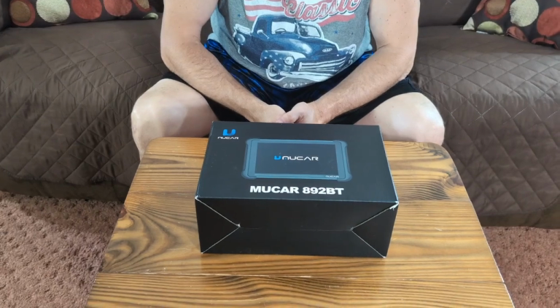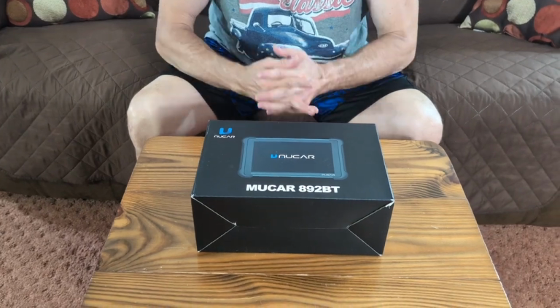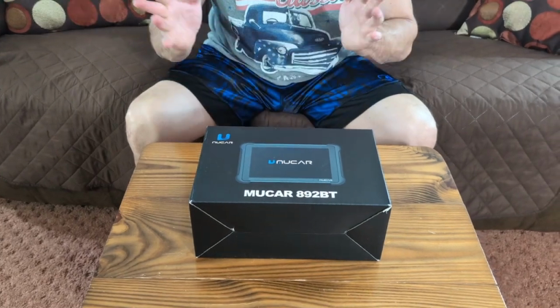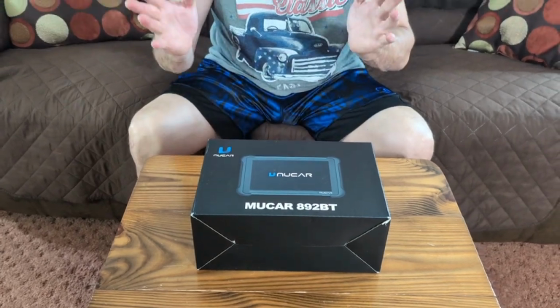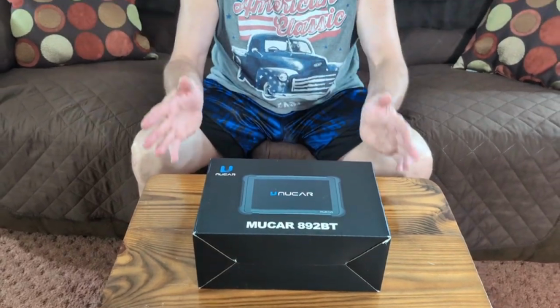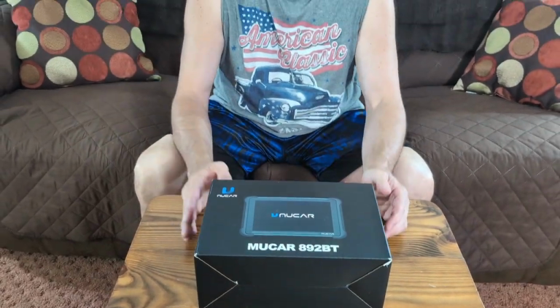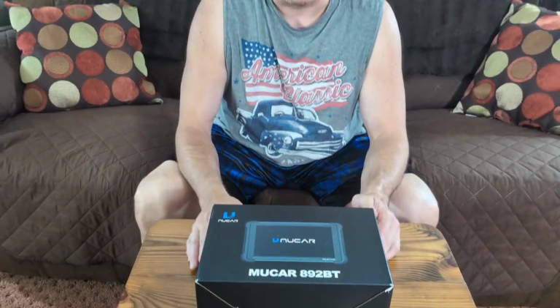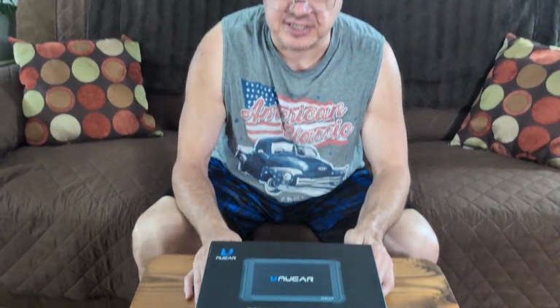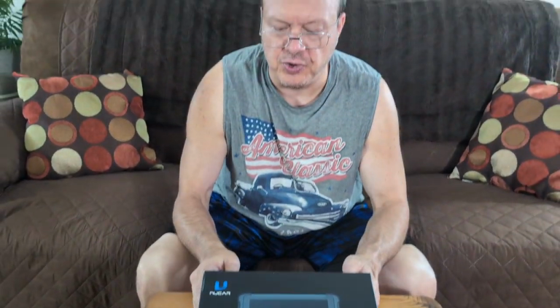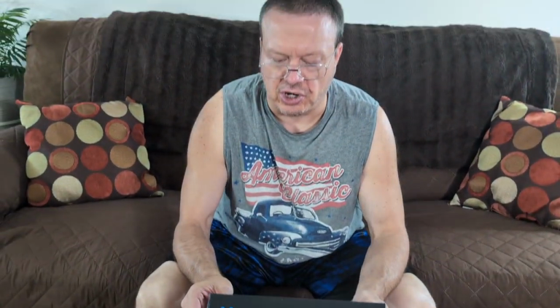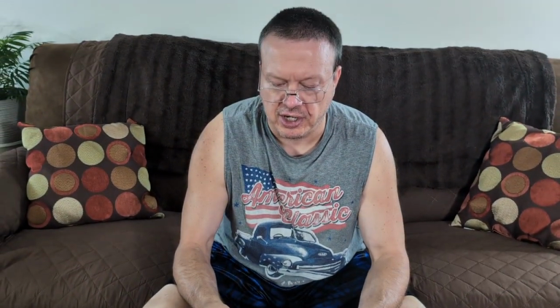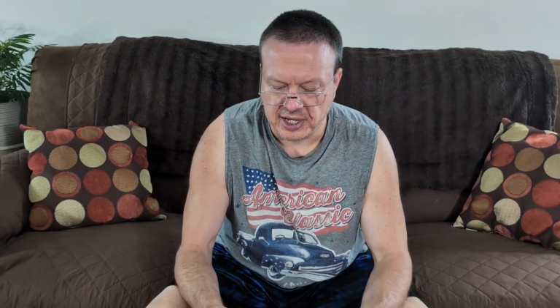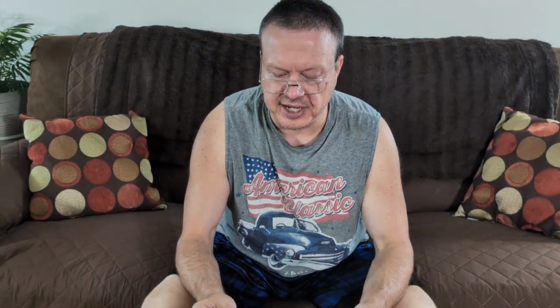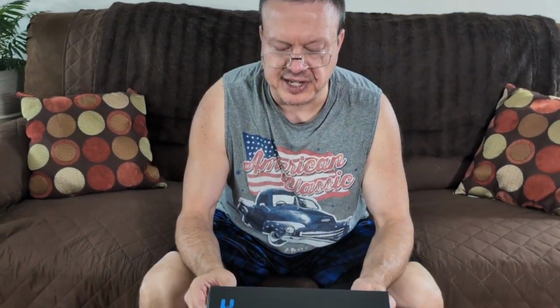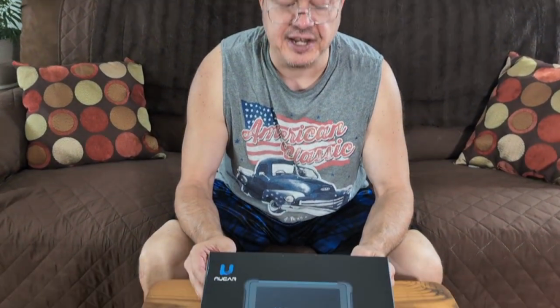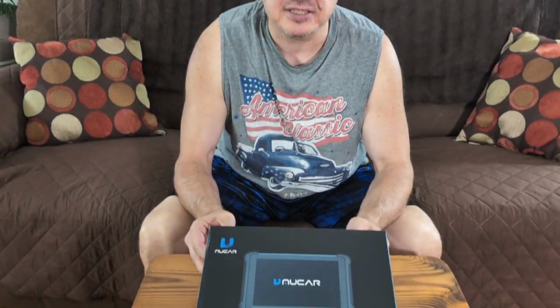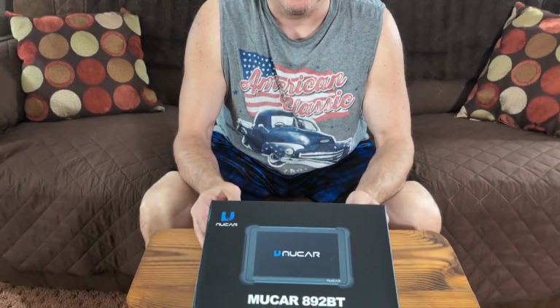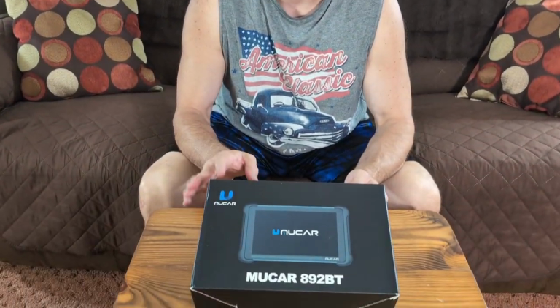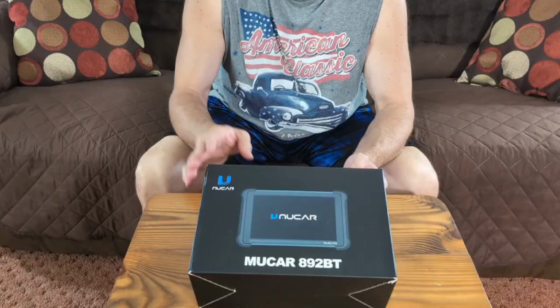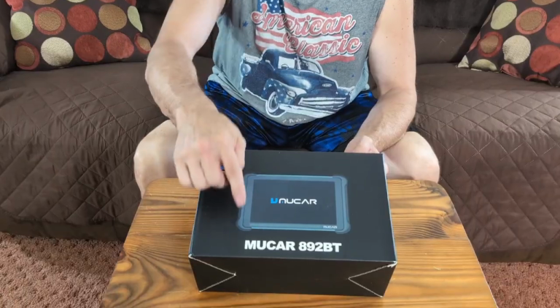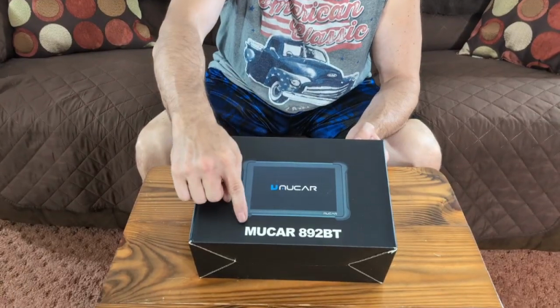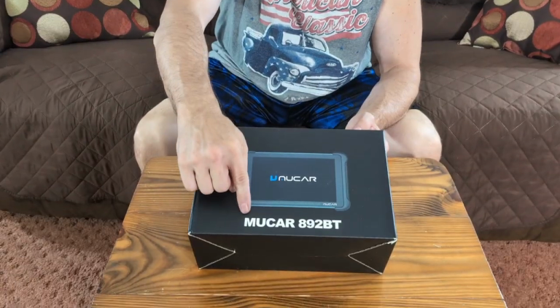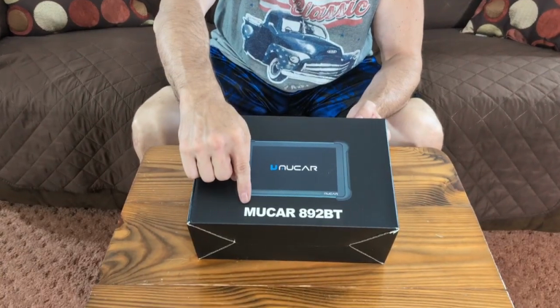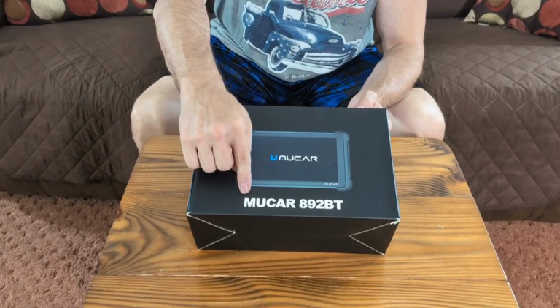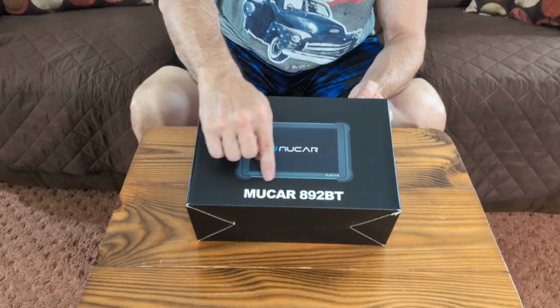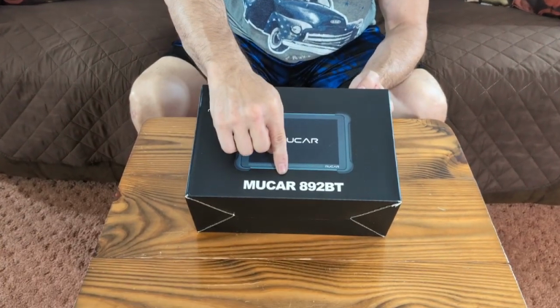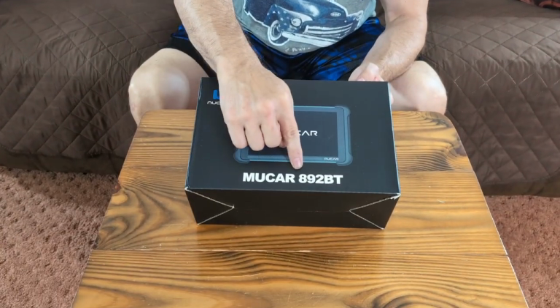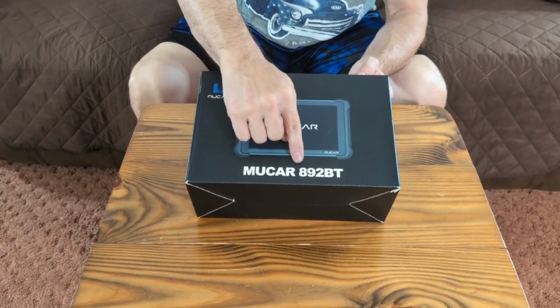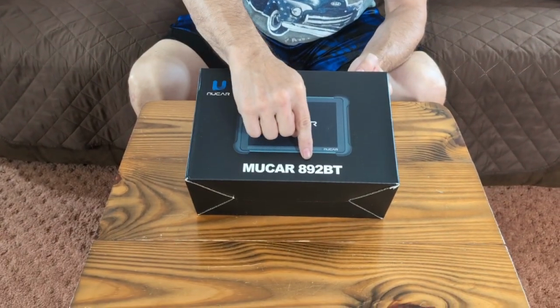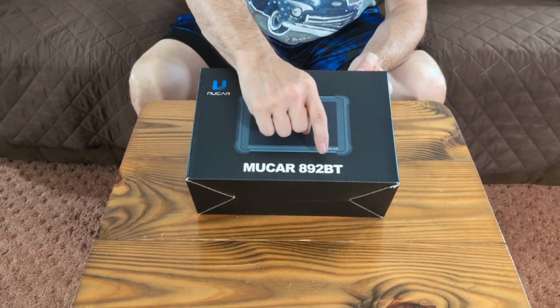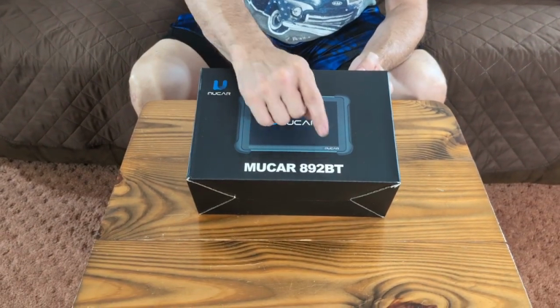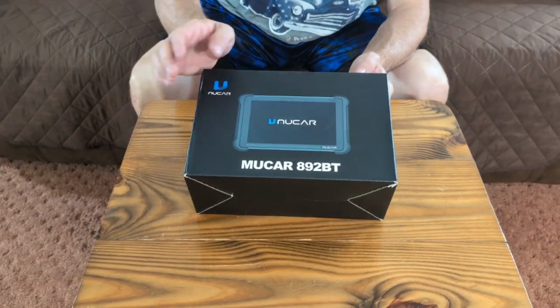Hey guys, so today we're going to be looking at this new car diagnostic tool. The model number is MUCAR892BT.